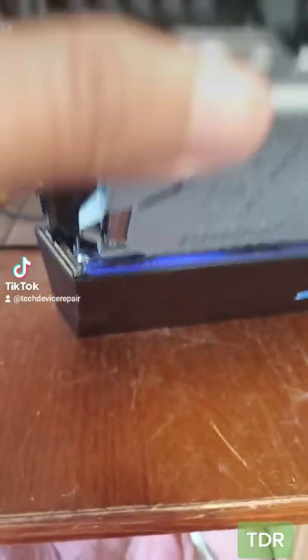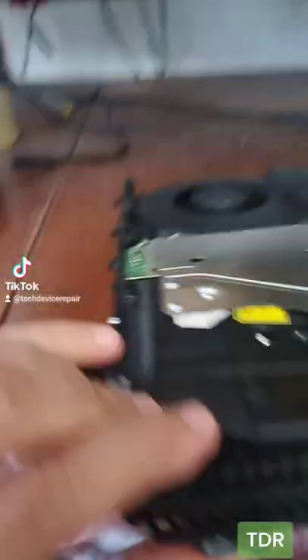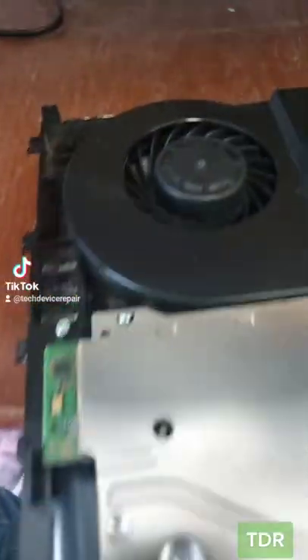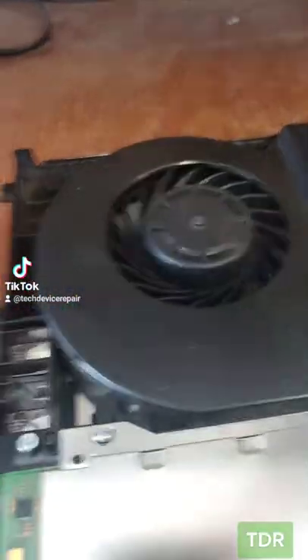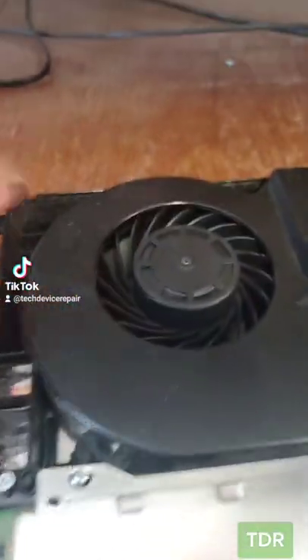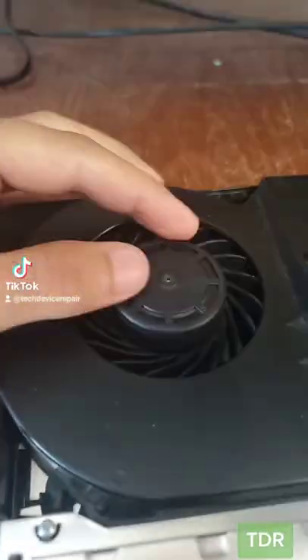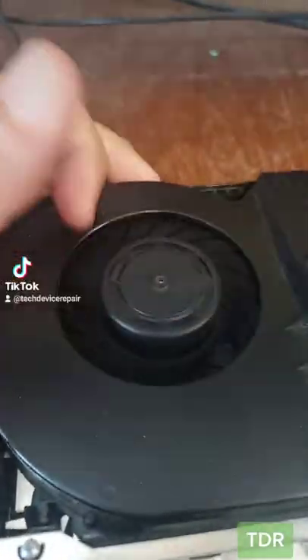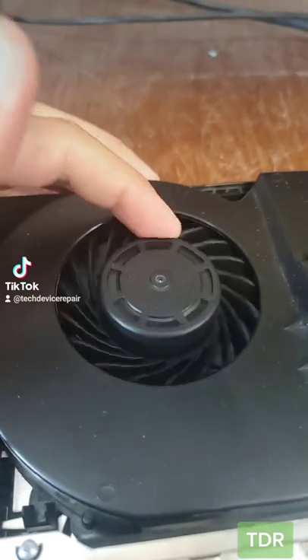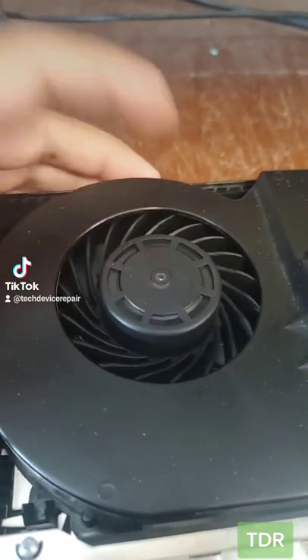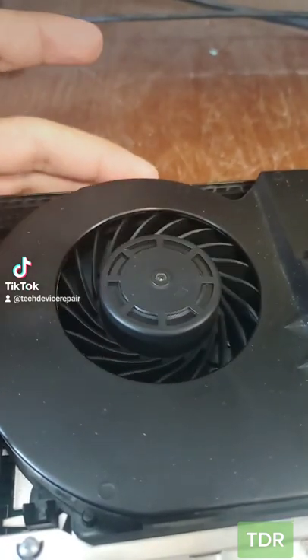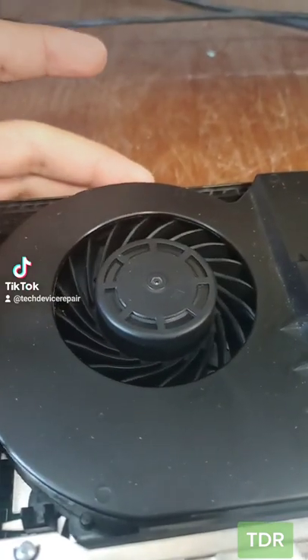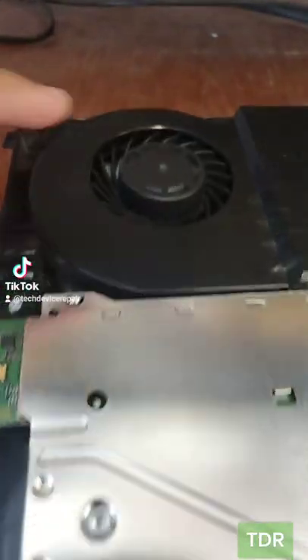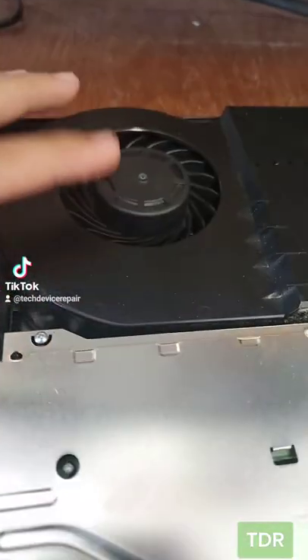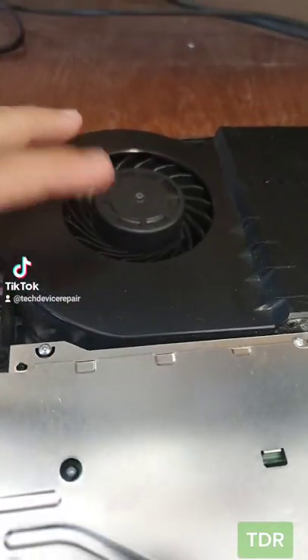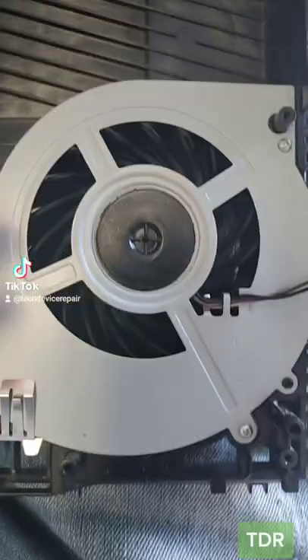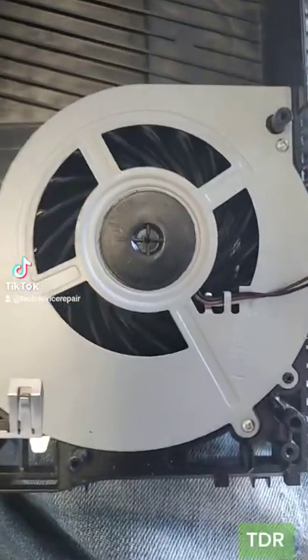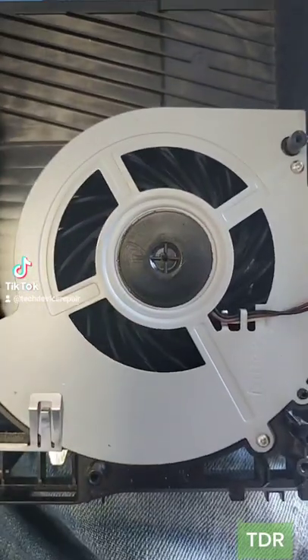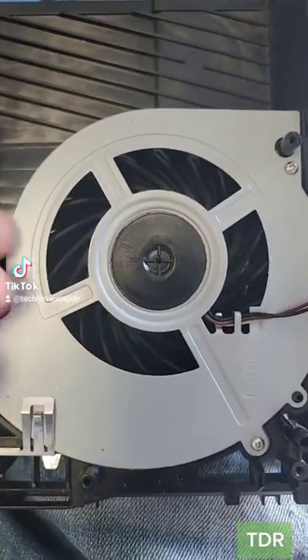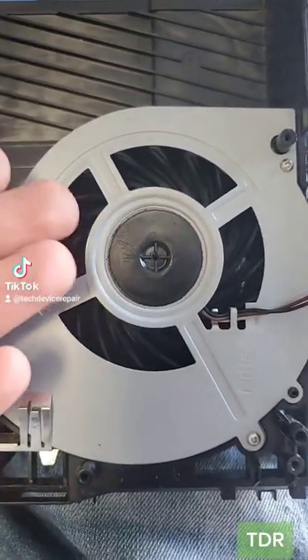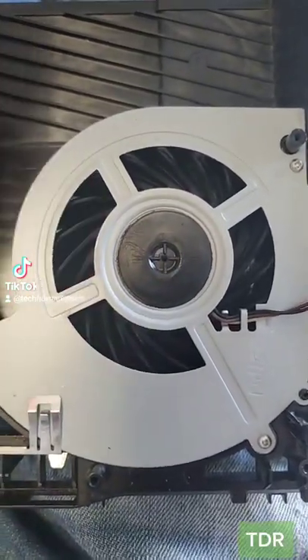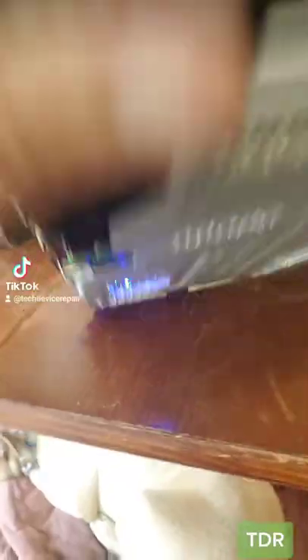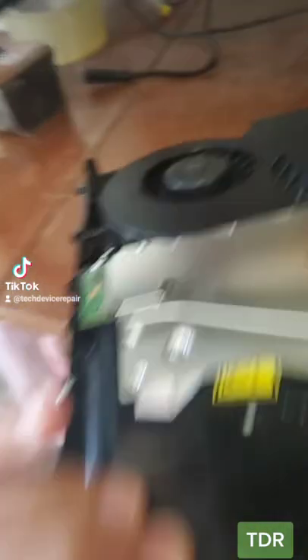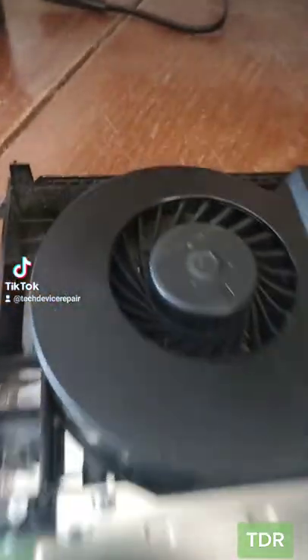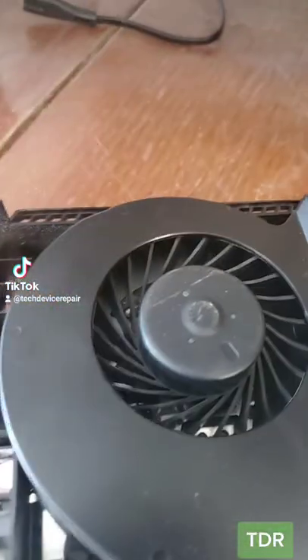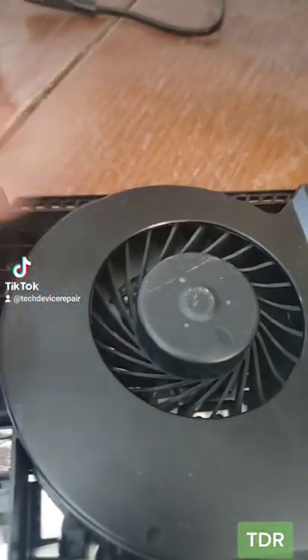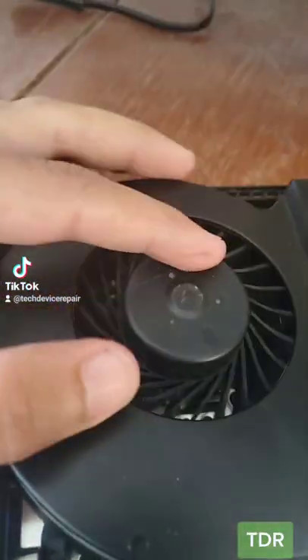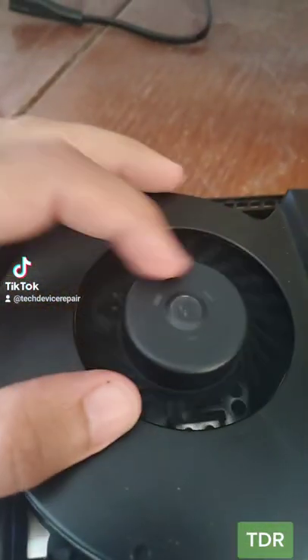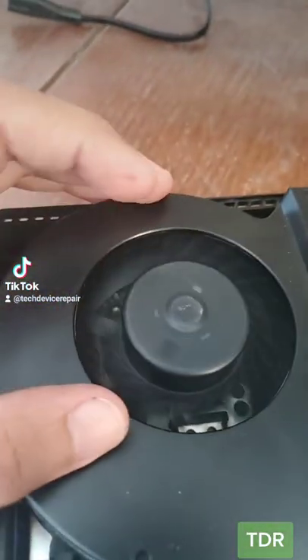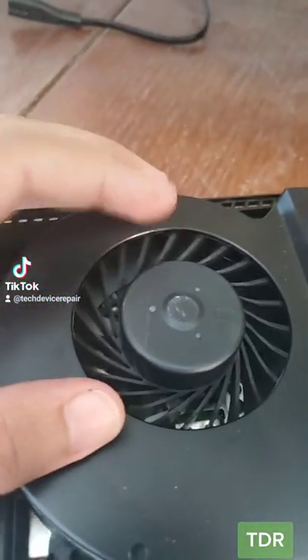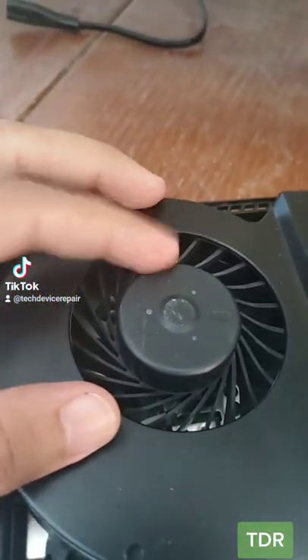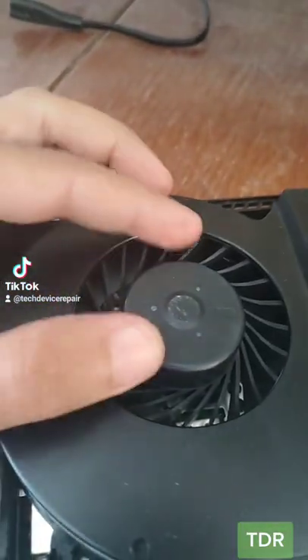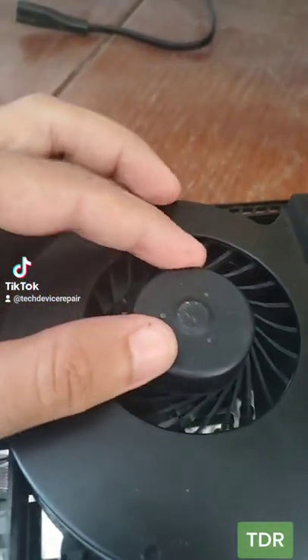The system is on and the fan is not spinning here. Let's try a replacement fan — the fan looks brand new anyway, but let's swap it.